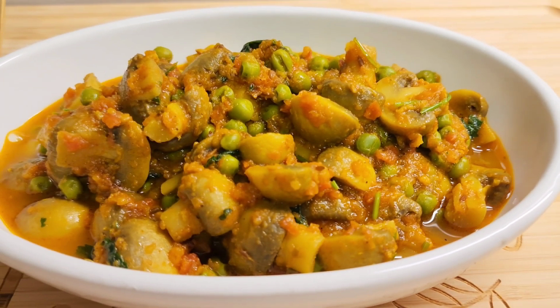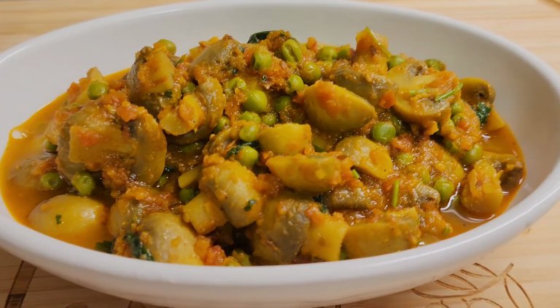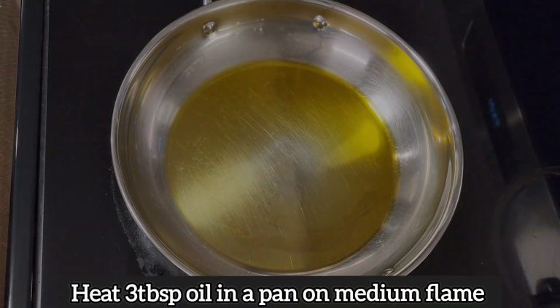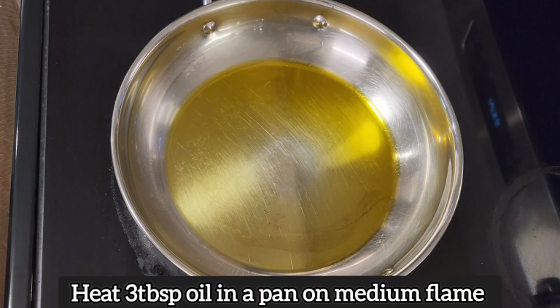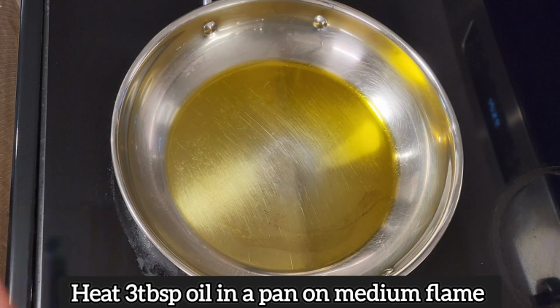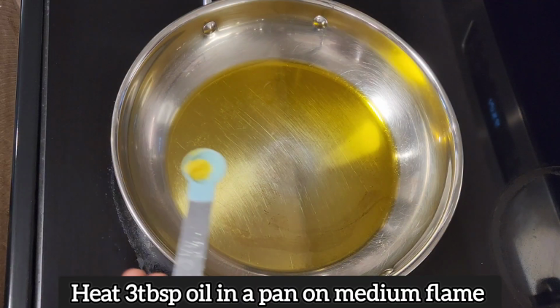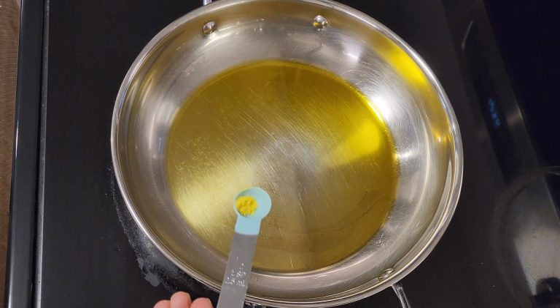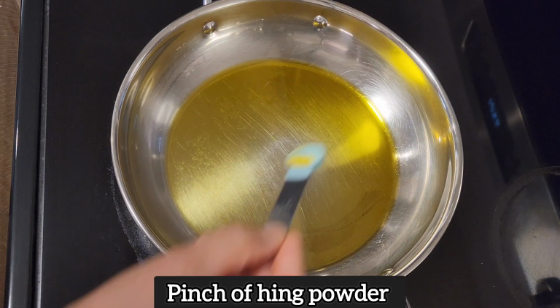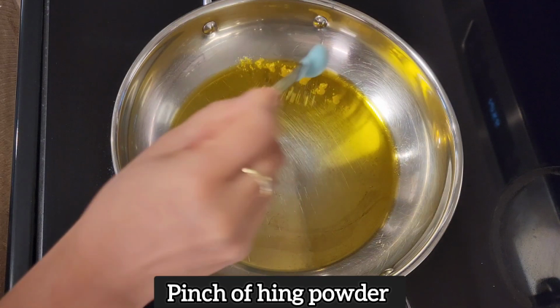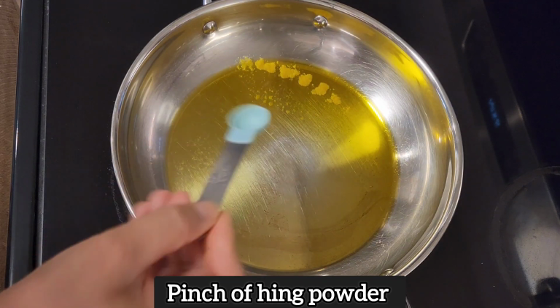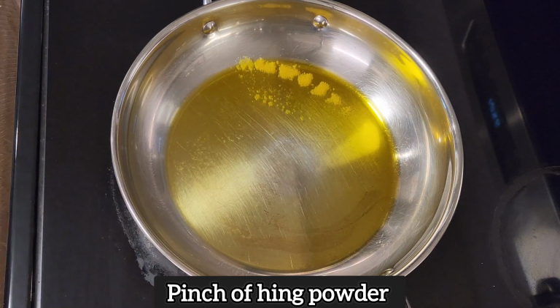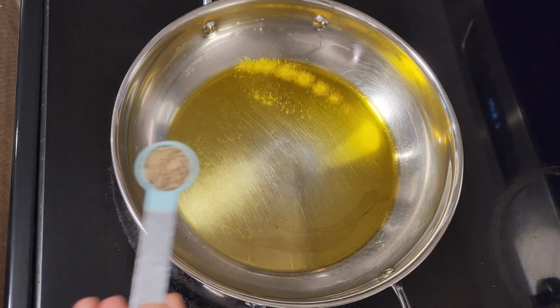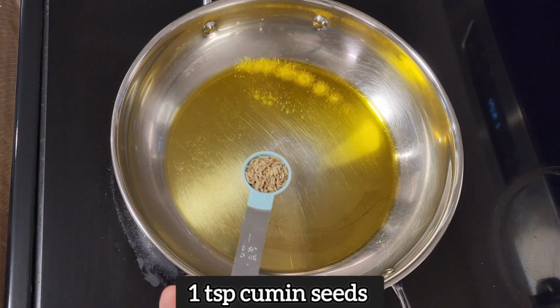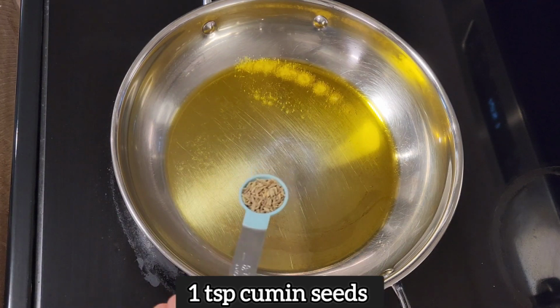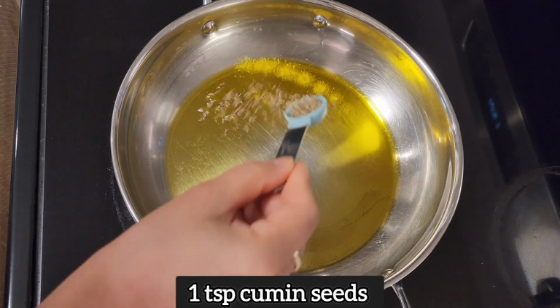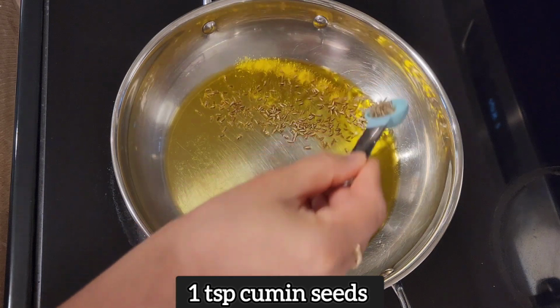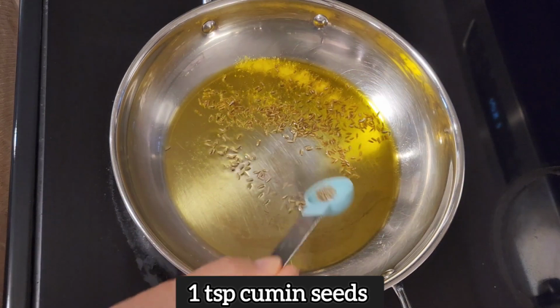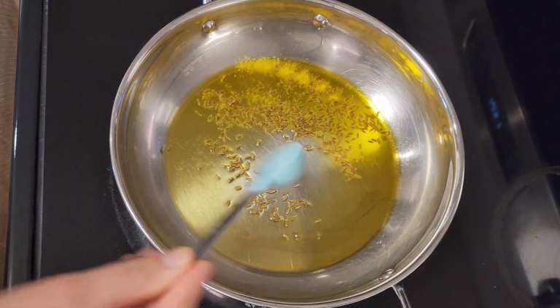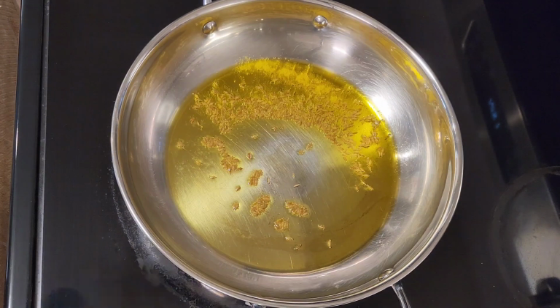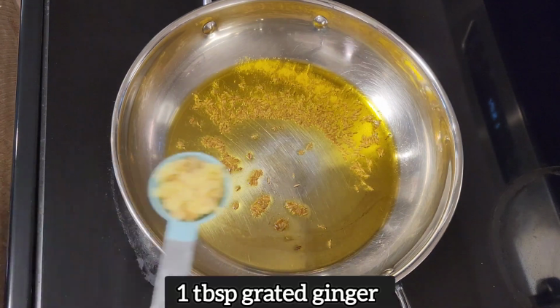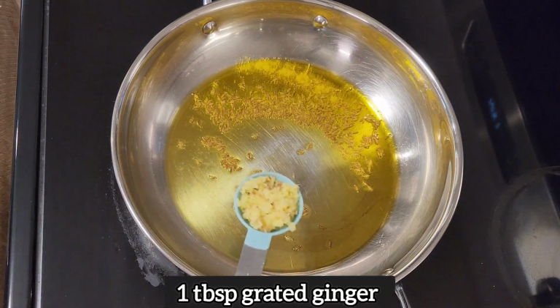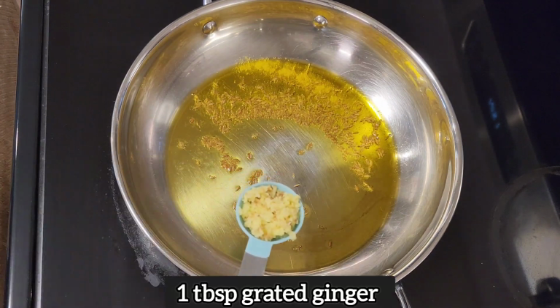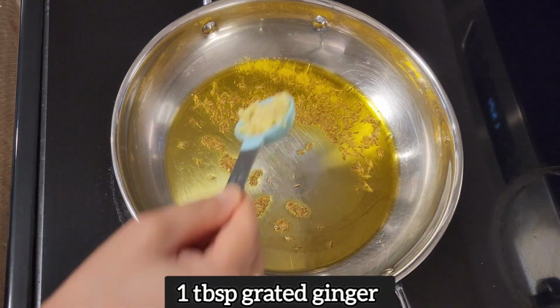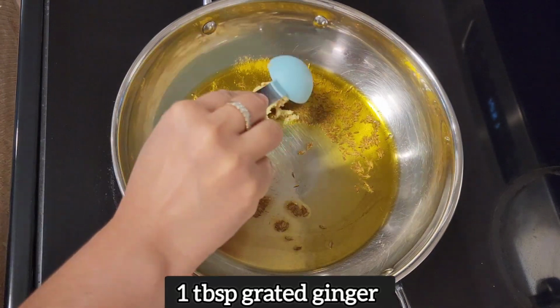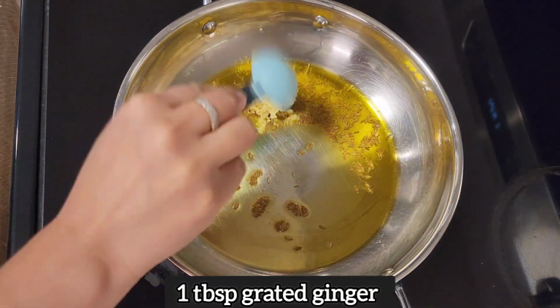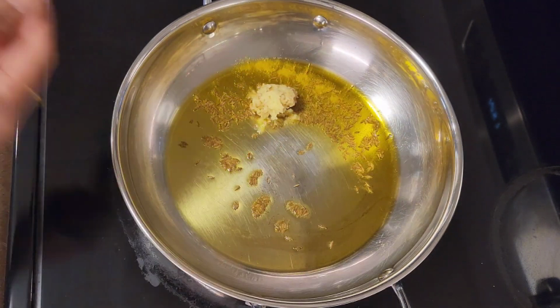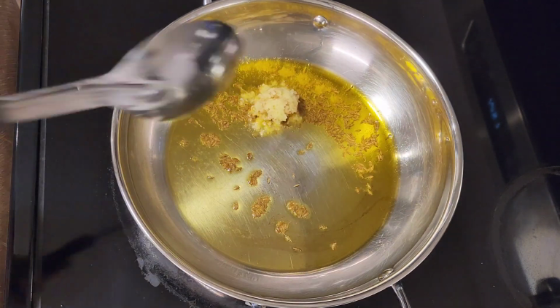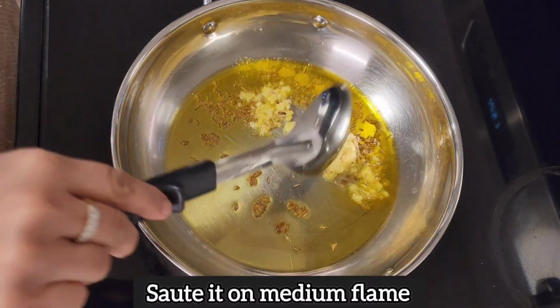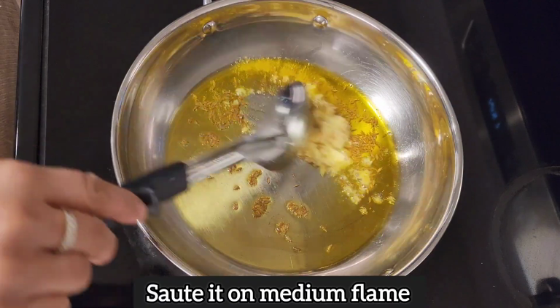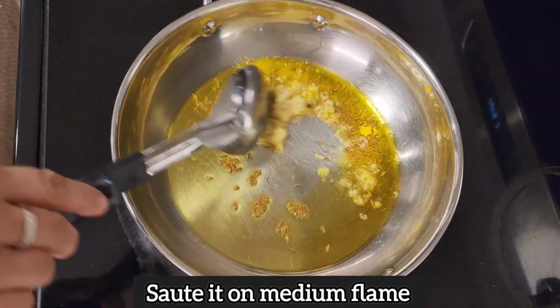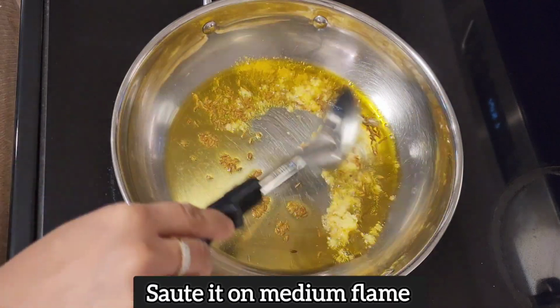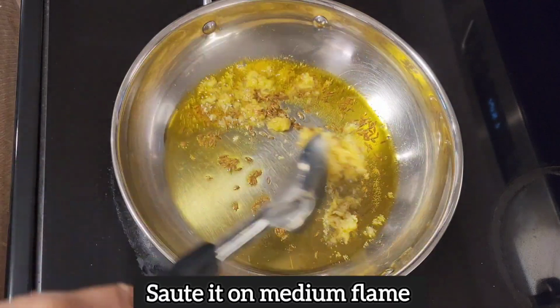First of all, put 3 small chomach oil in a pan. Put 1 small chomach zira. Put 1 big chomach grated ginger. Put it in medium flame.